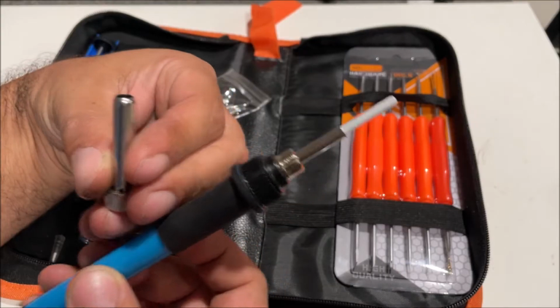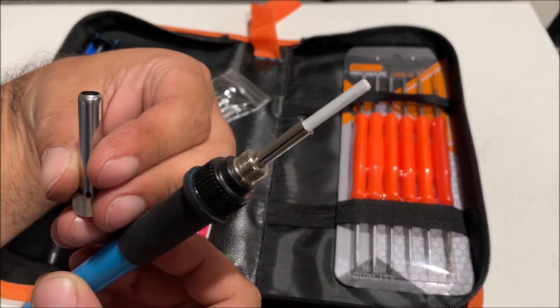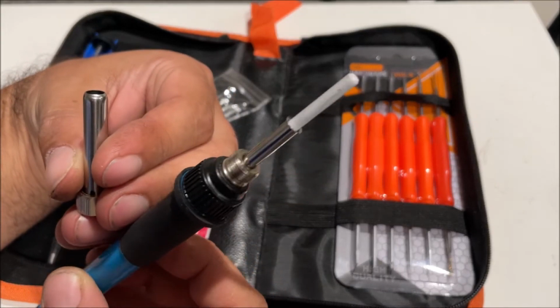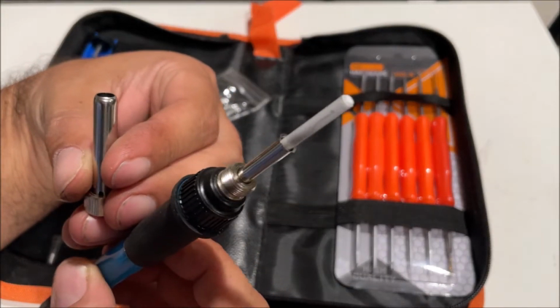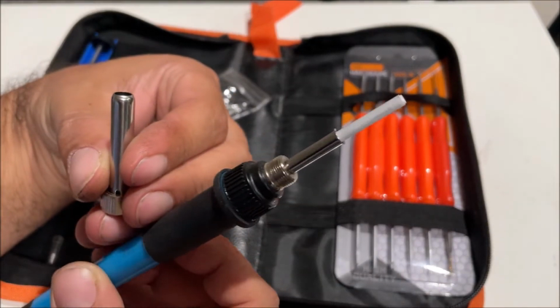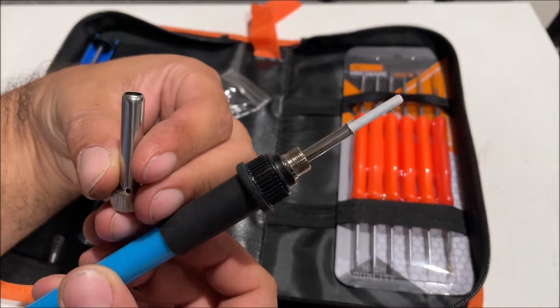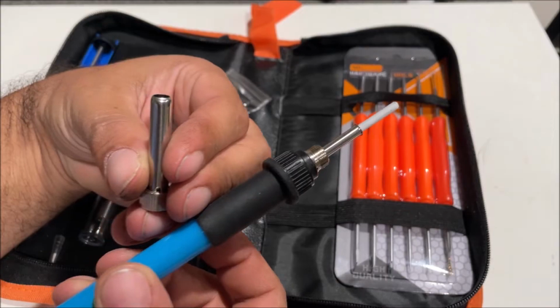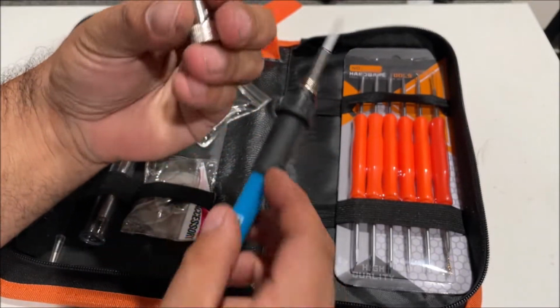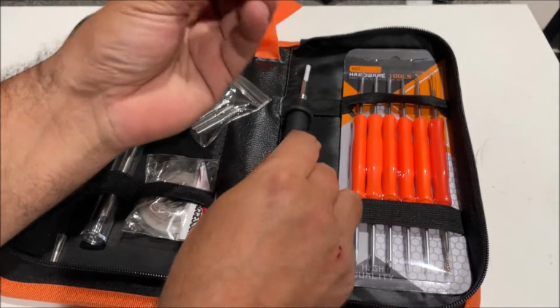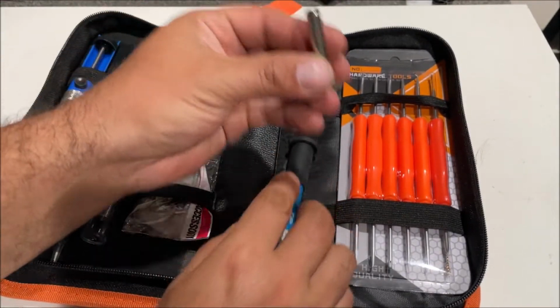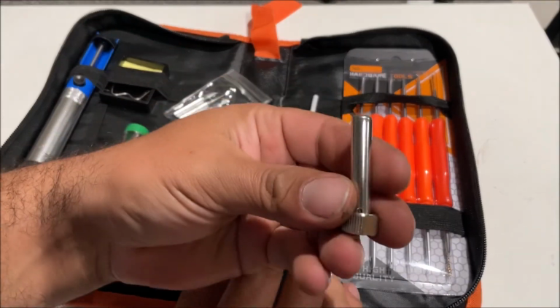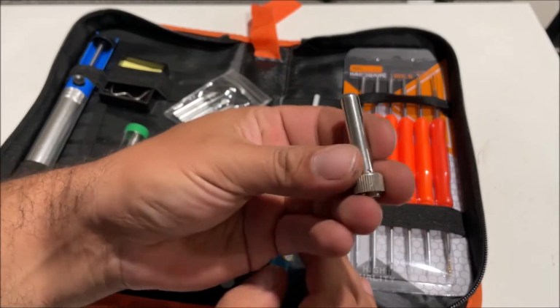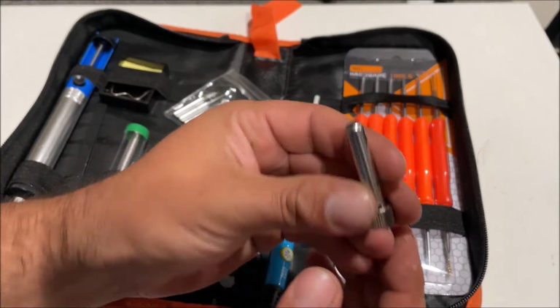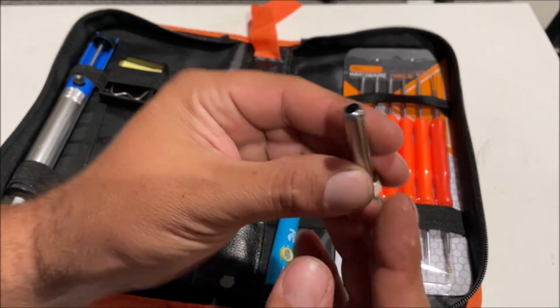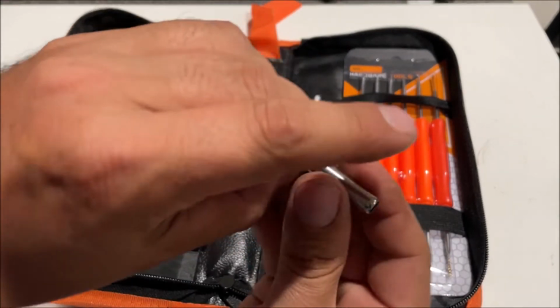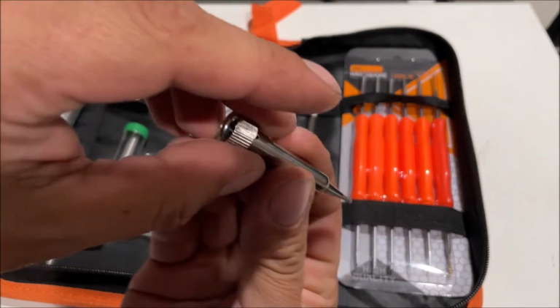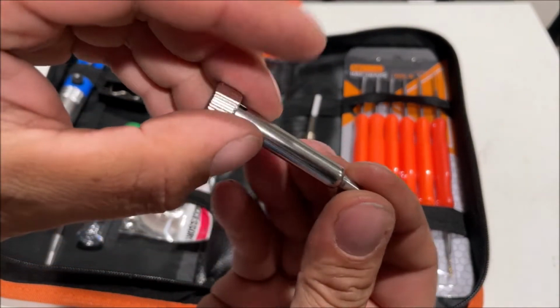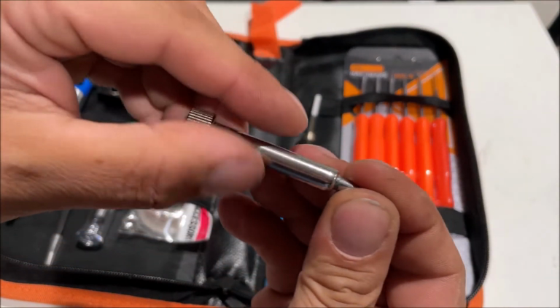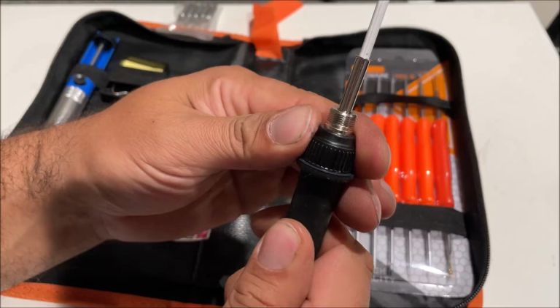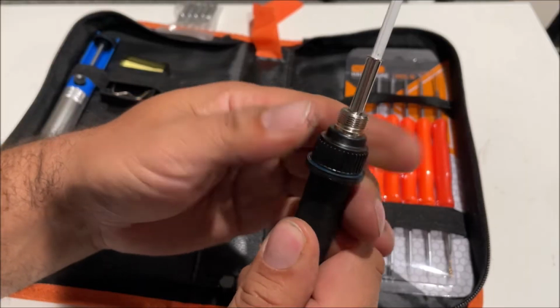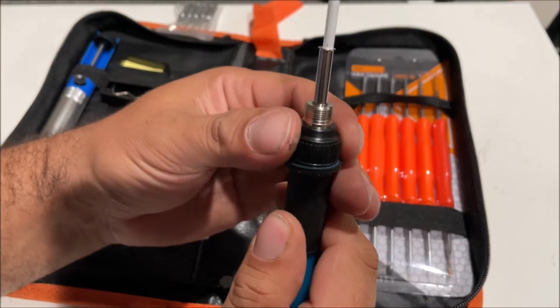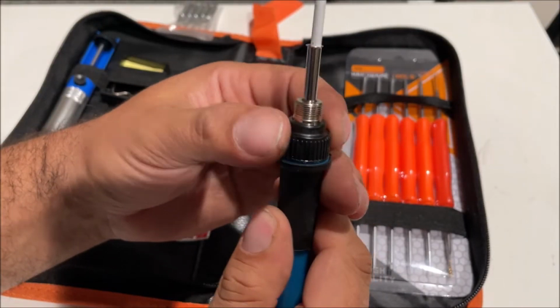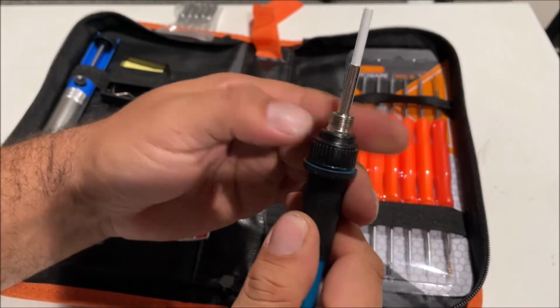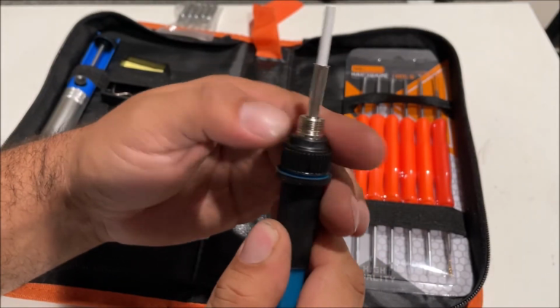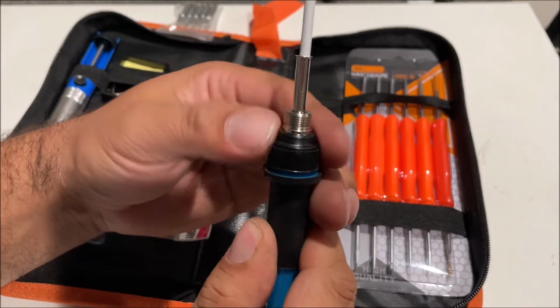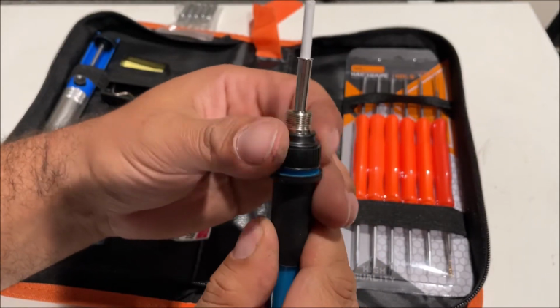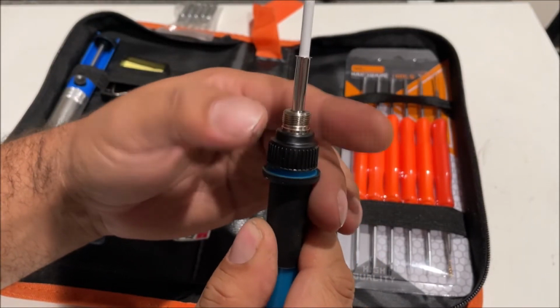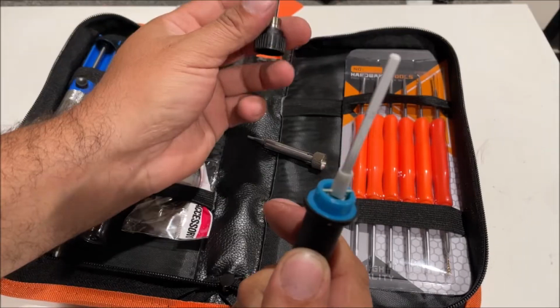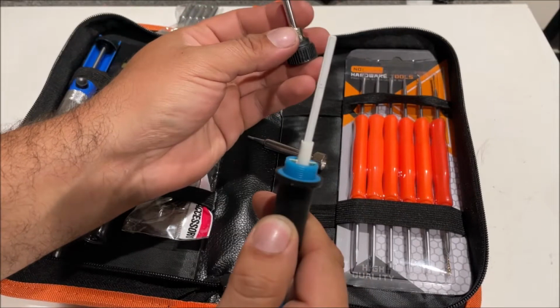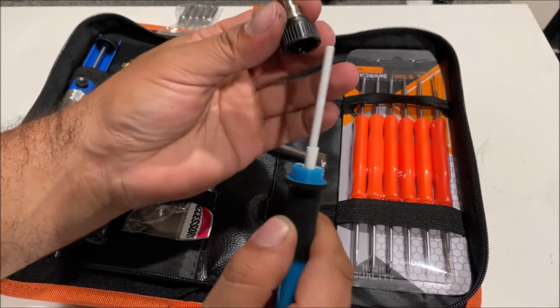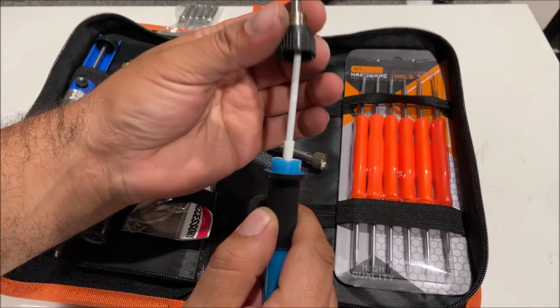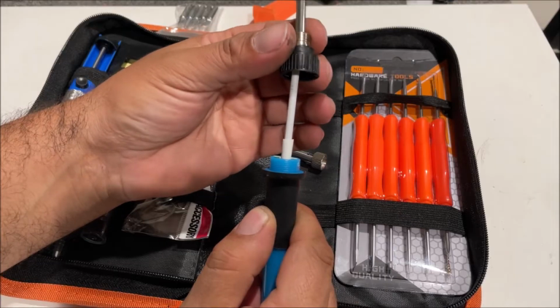So it's just some kind of ceramic-looking heating element that's going to transfer heat to the tip. This part unscrews — I don't know if I should unscrew this or not. Yeah, I don't think we should have done that.